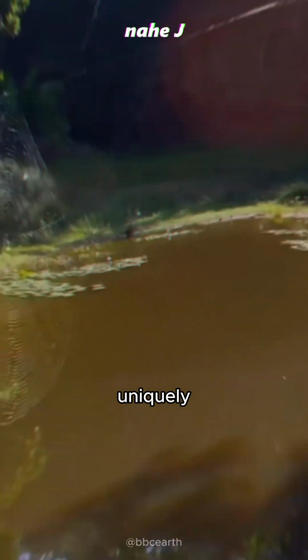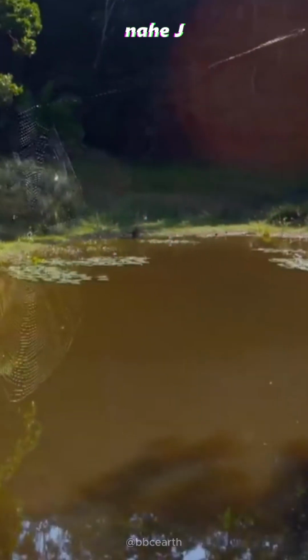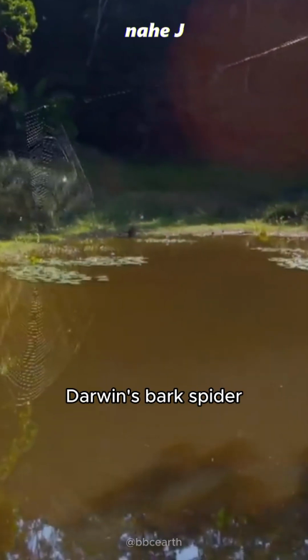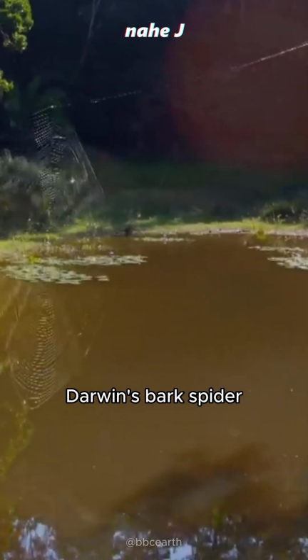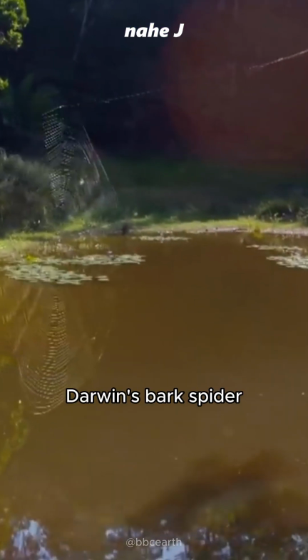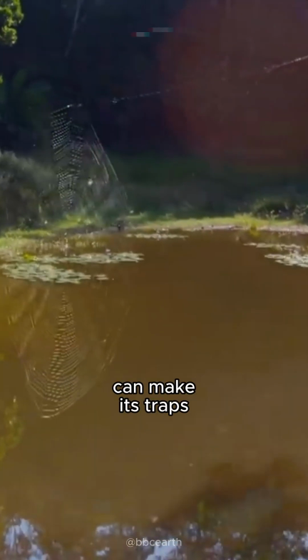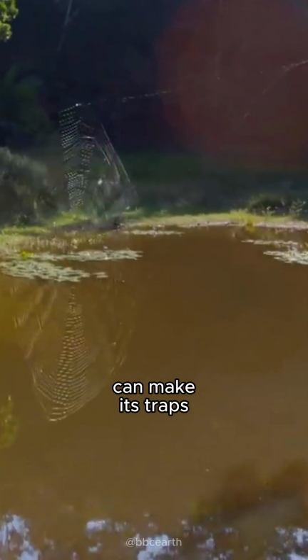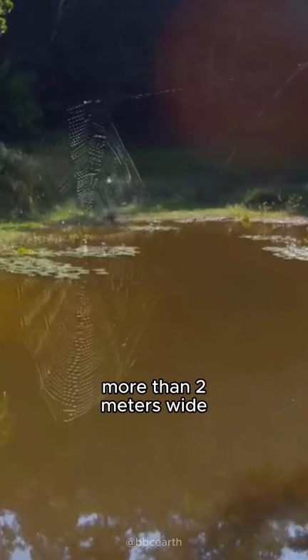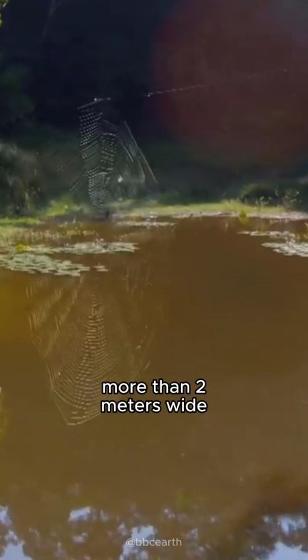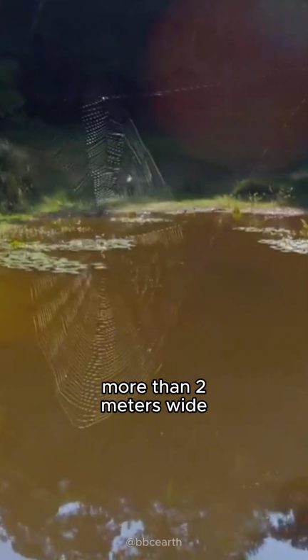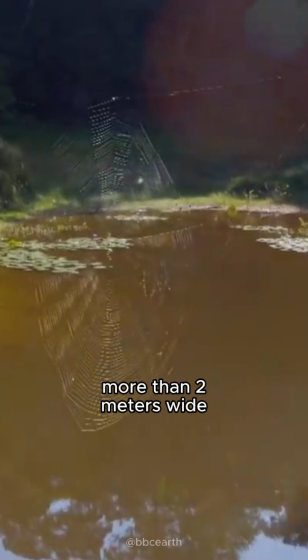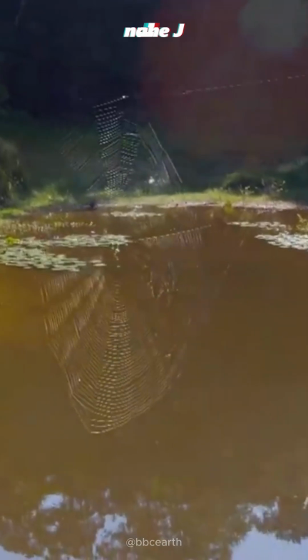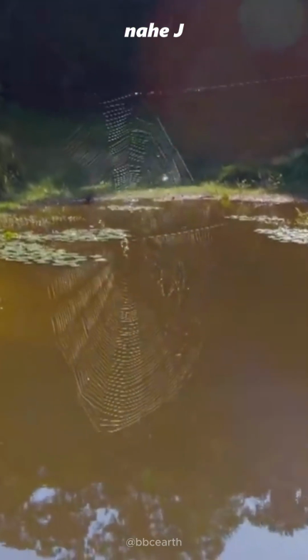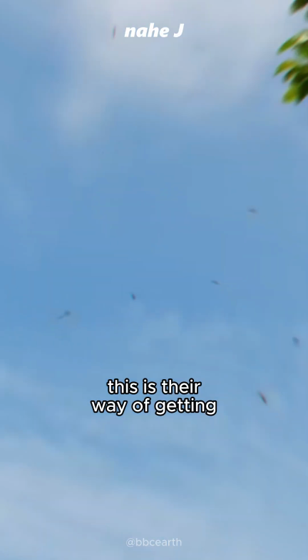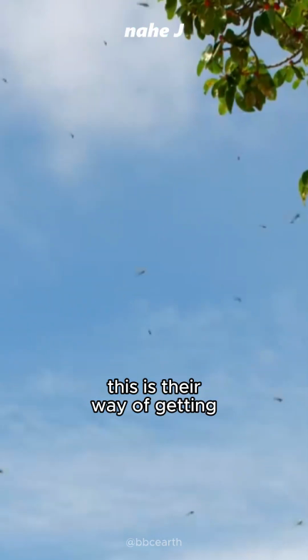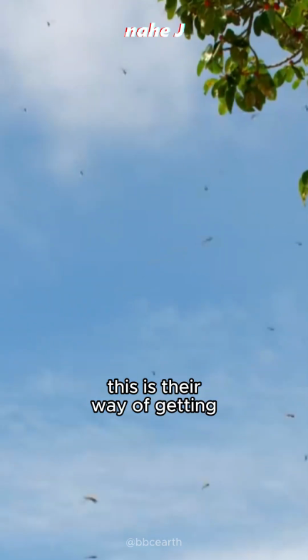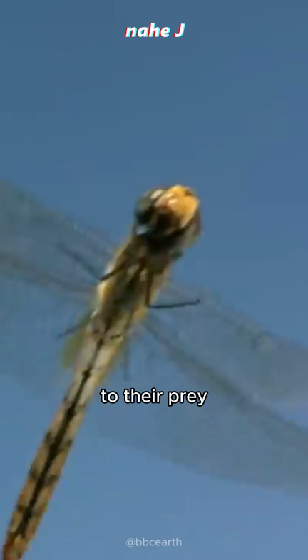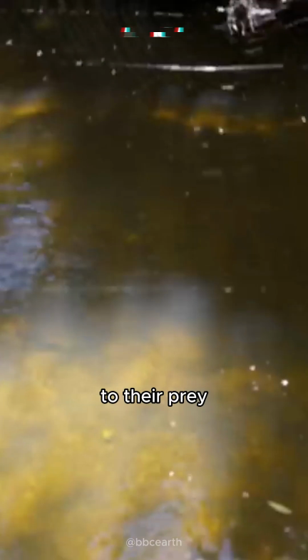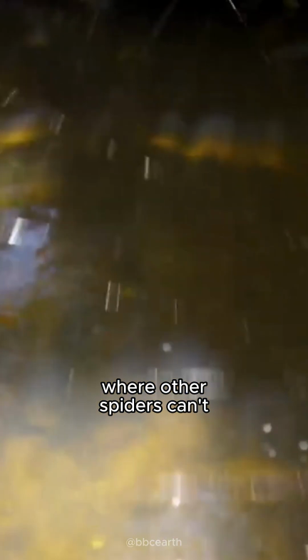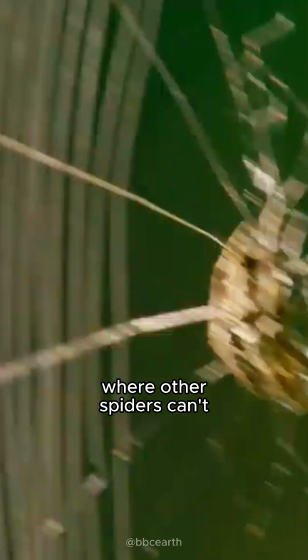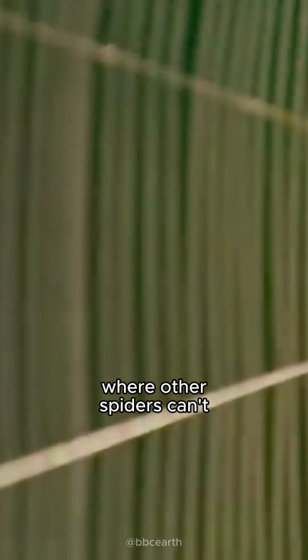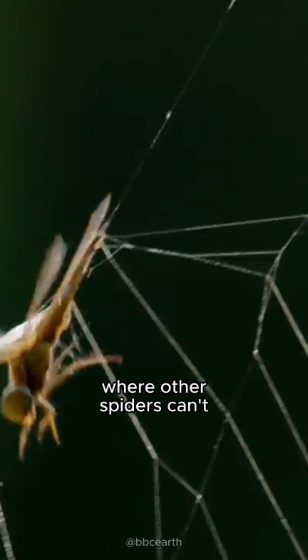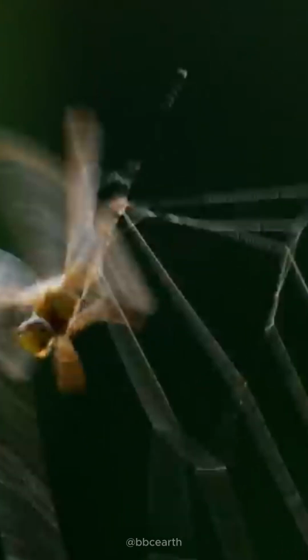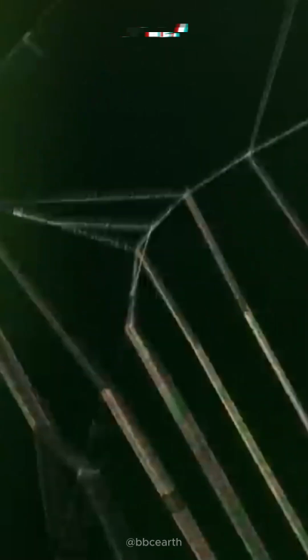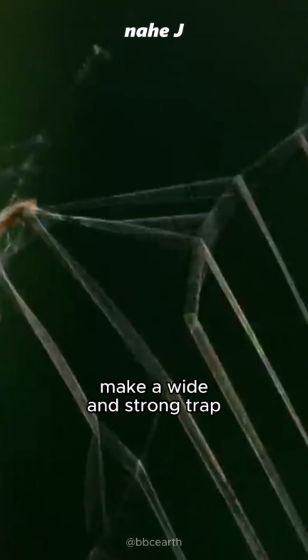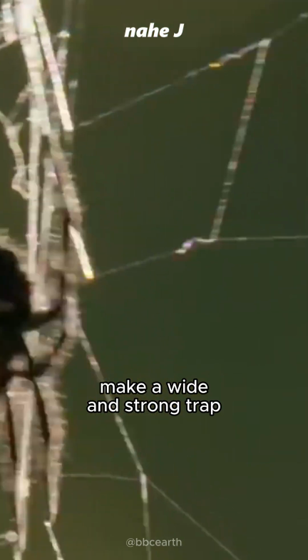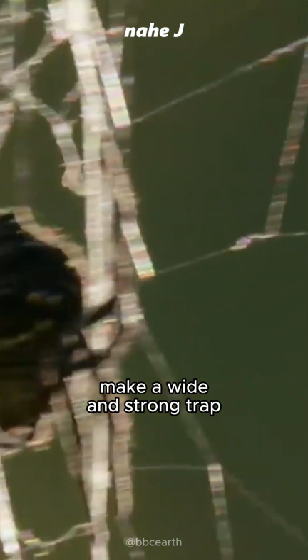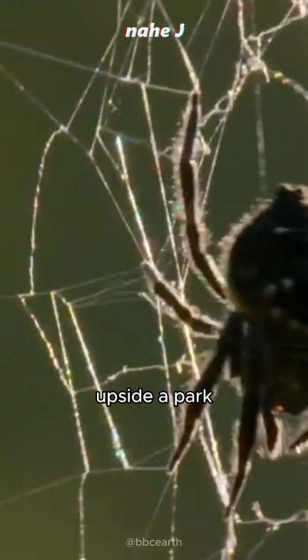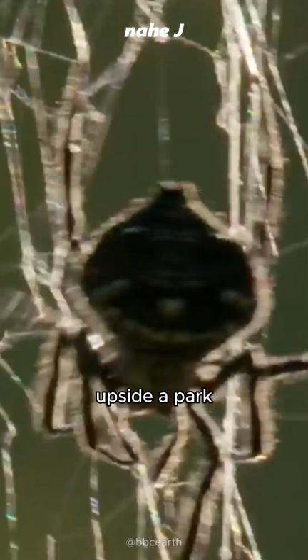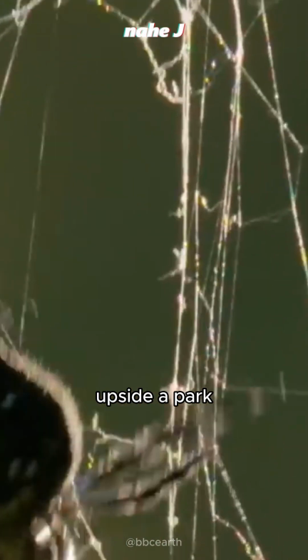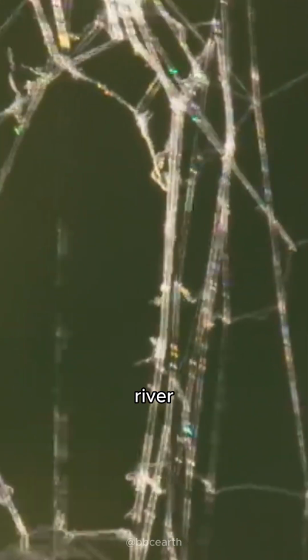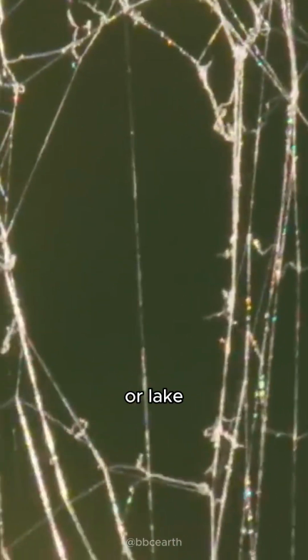Uniquely, Darwin's Bark Spider can make its traps more than 2 meters wide. This is their way of getting to their prey where other spiders can't — making a wide and strong trap above a park, river, or lake.